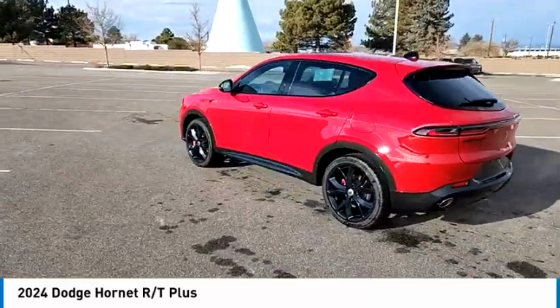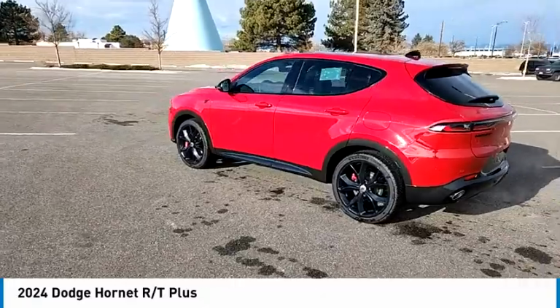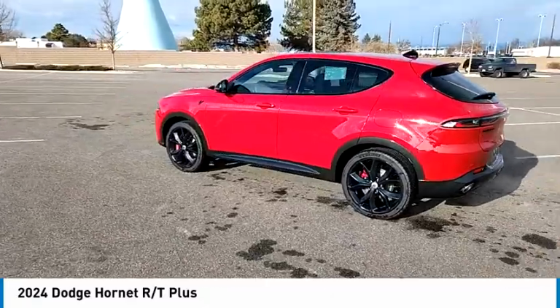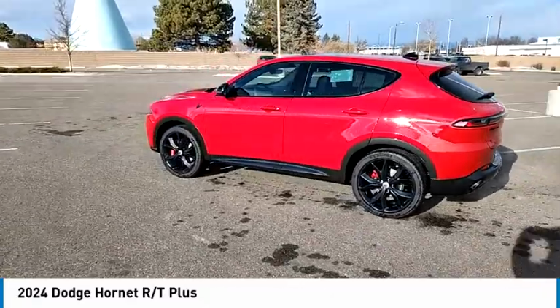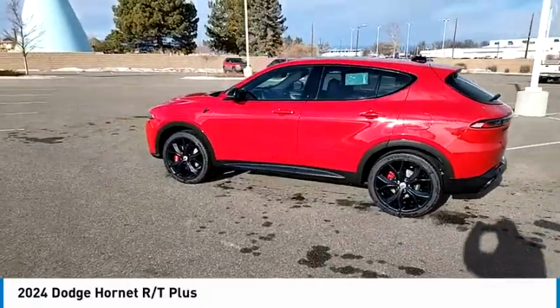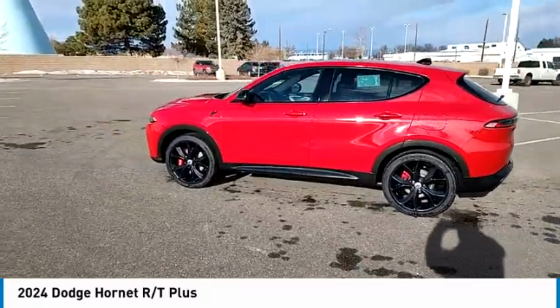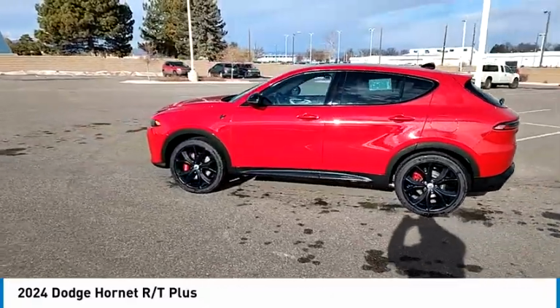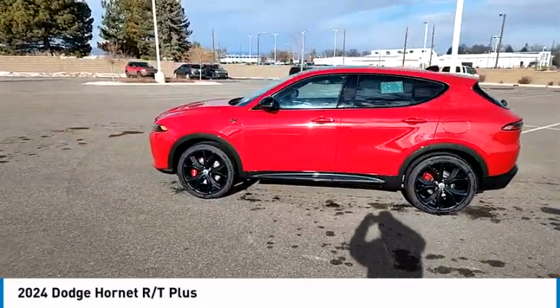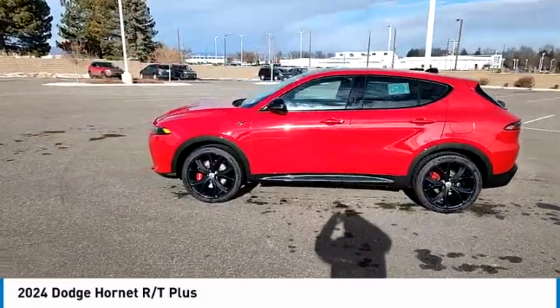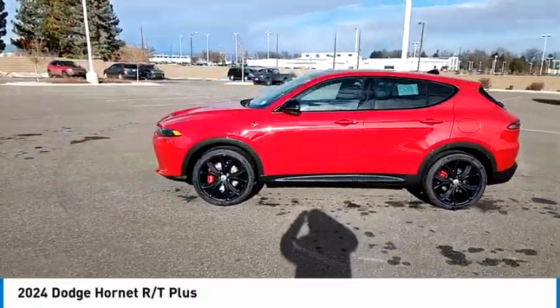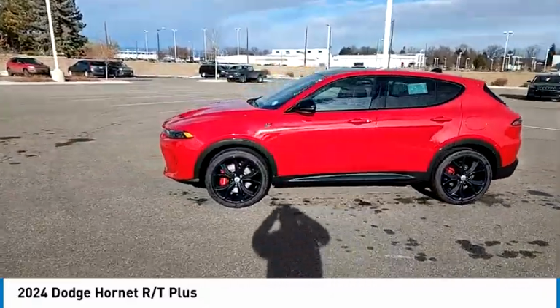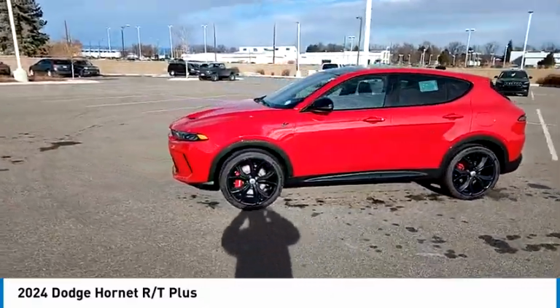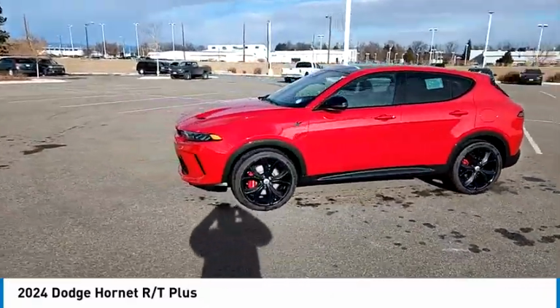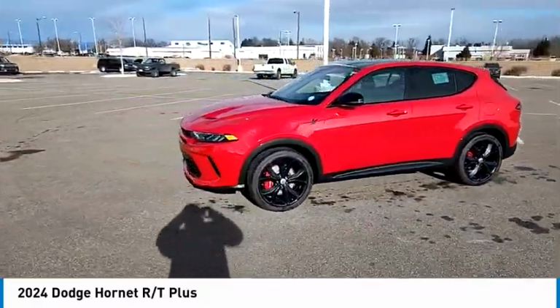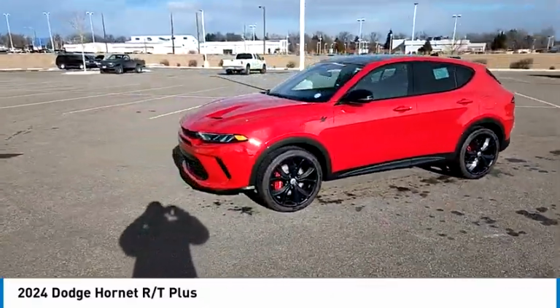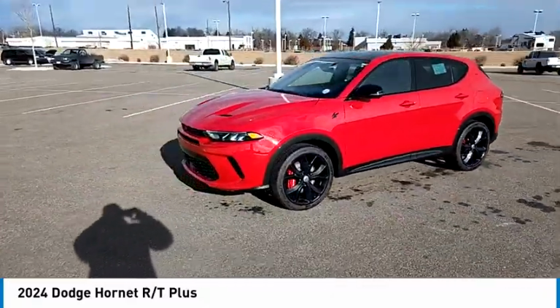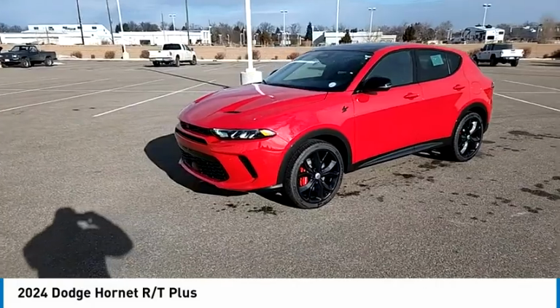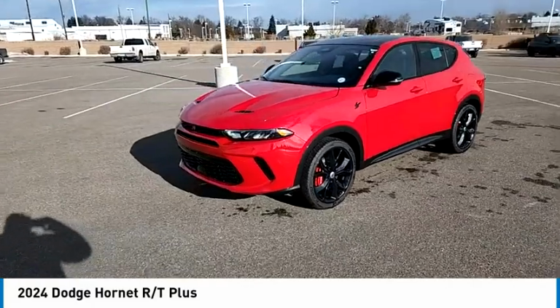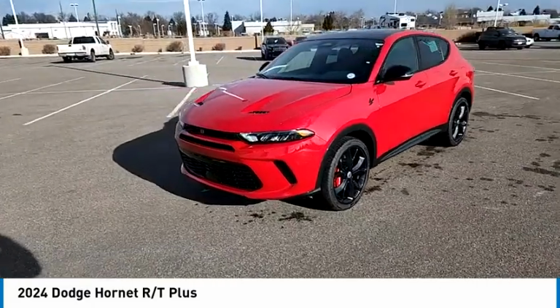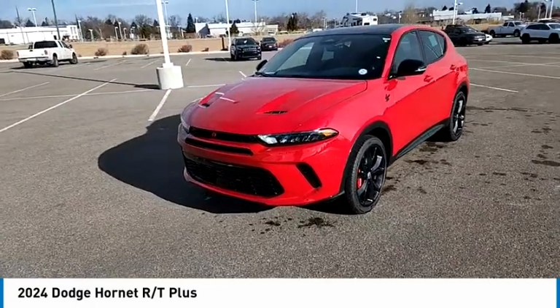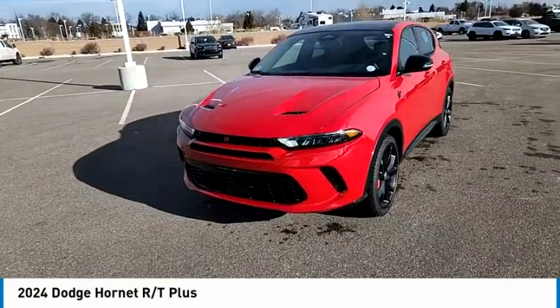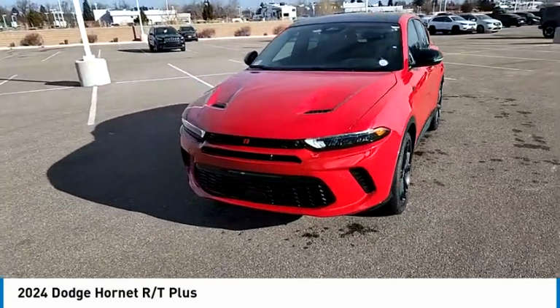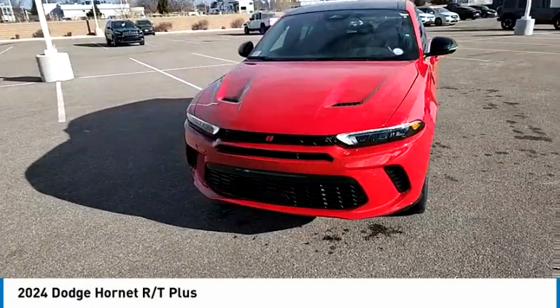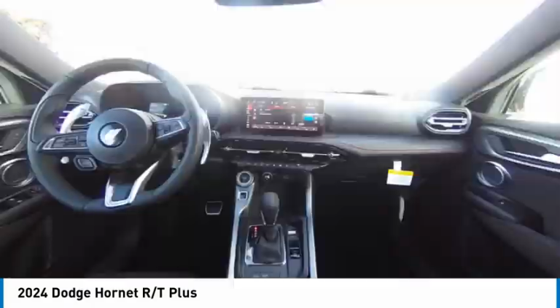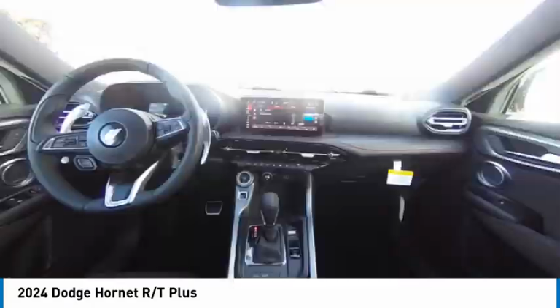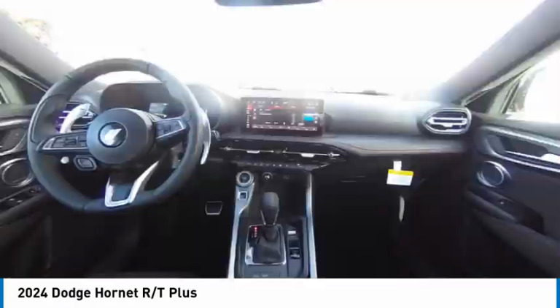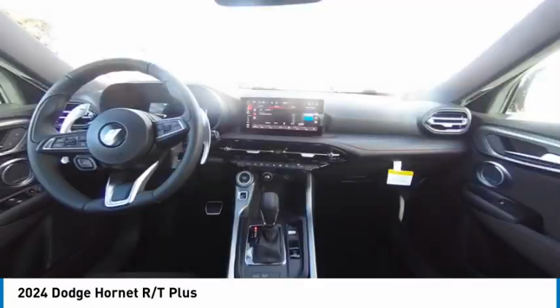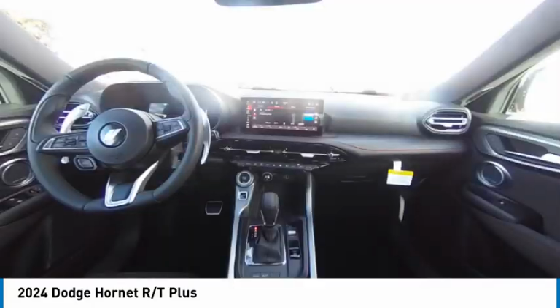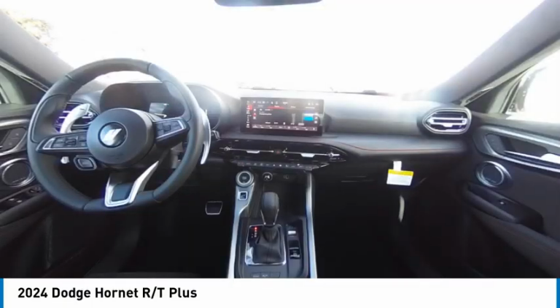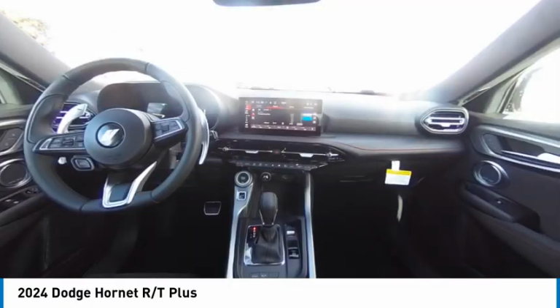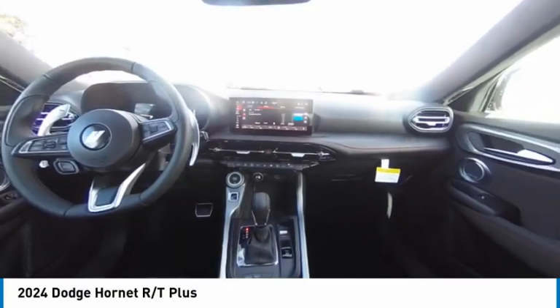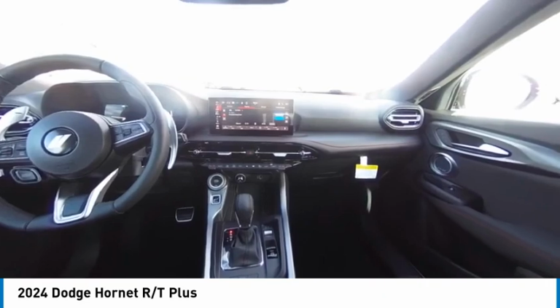Rain-sensing wipers, tire pressure monitor, turbocharged, panoramic roof, blind spot monitor, all-wheel drive, heated mirrors, aluminum wheels, rear spoiler.